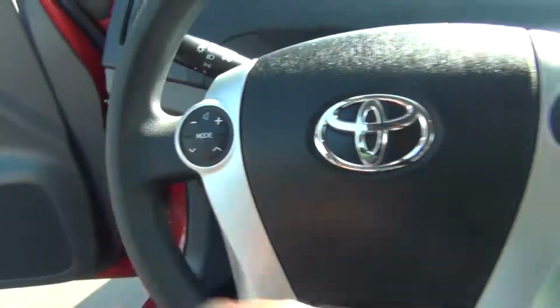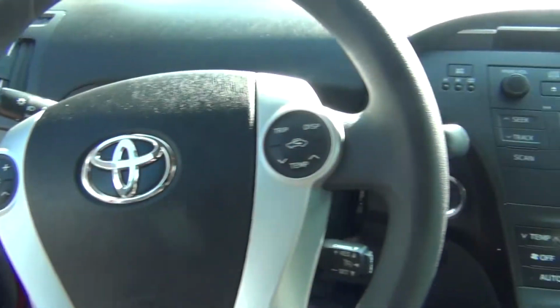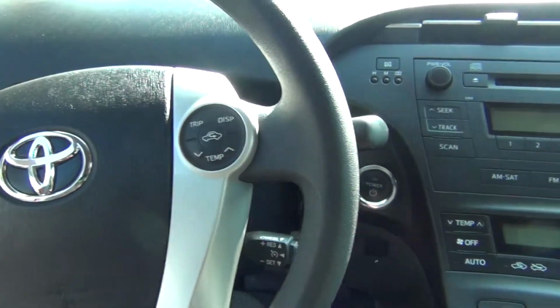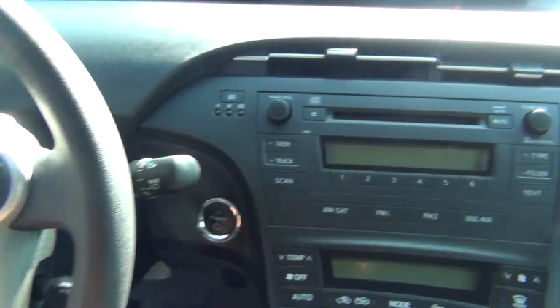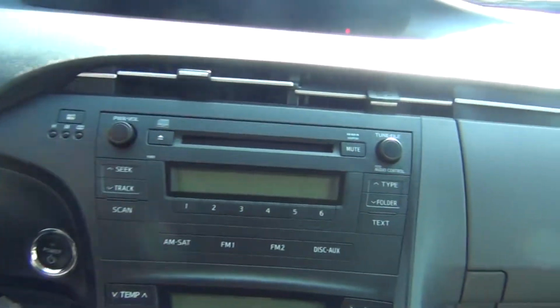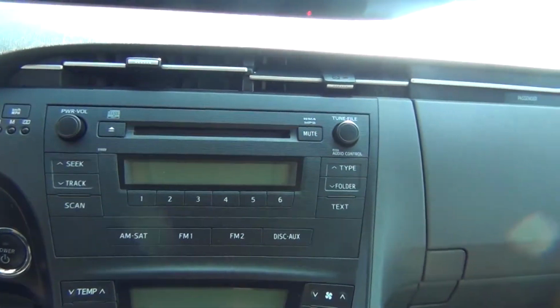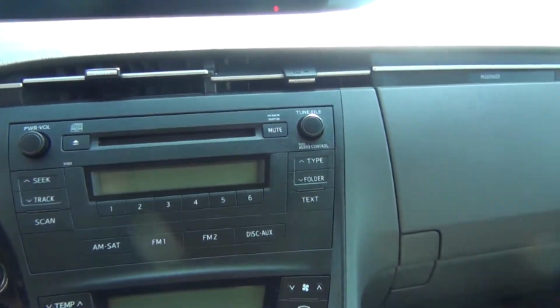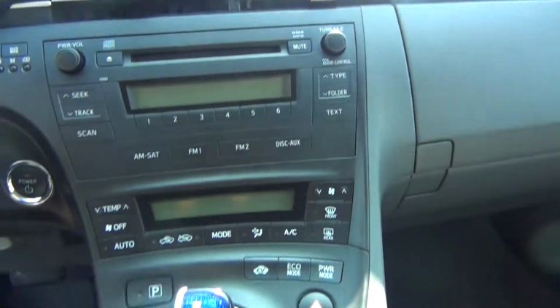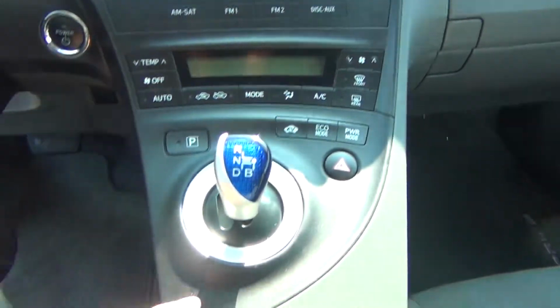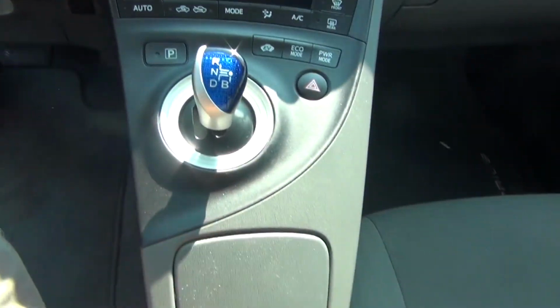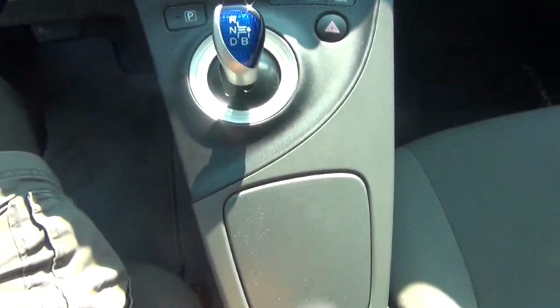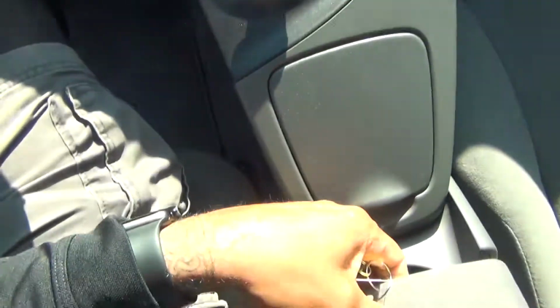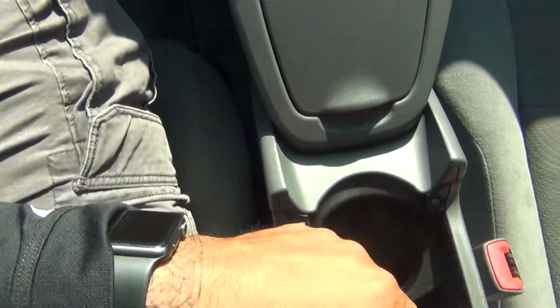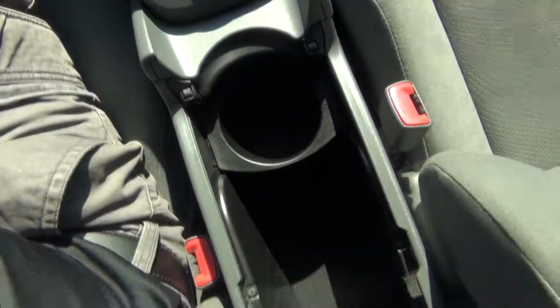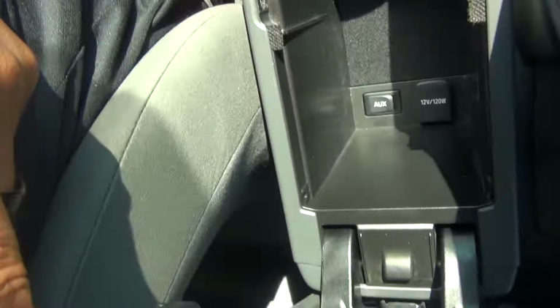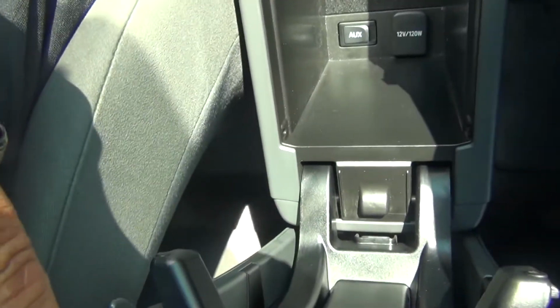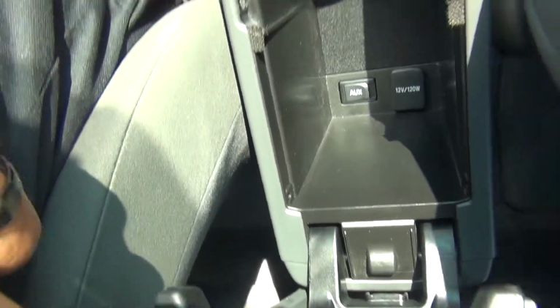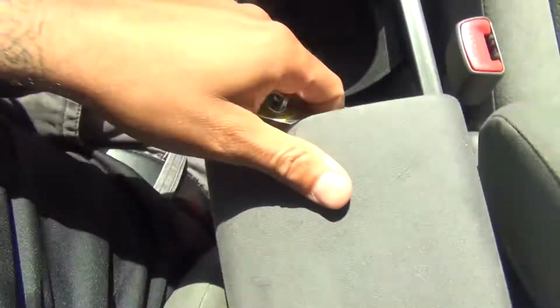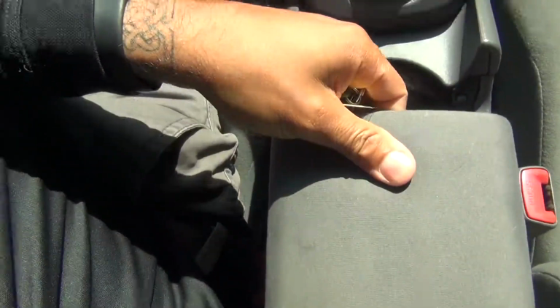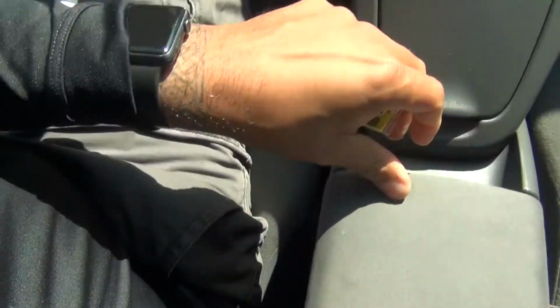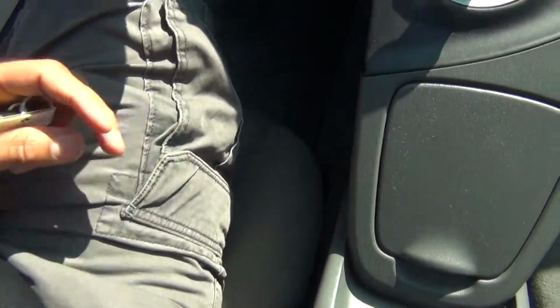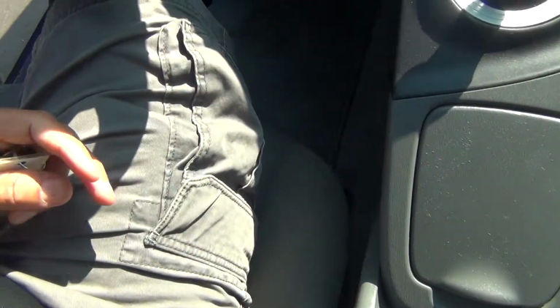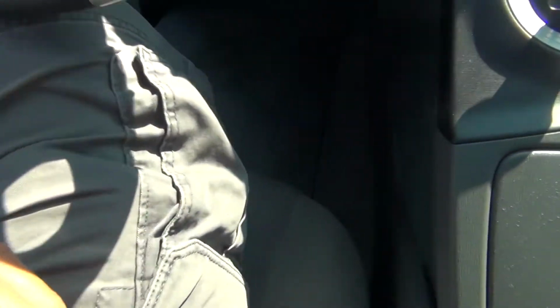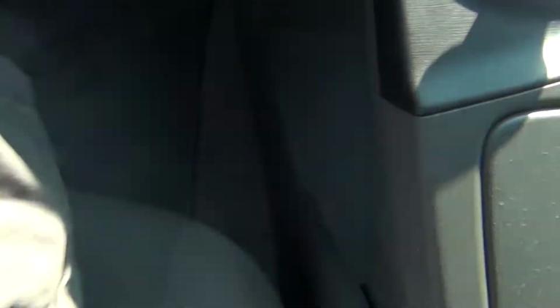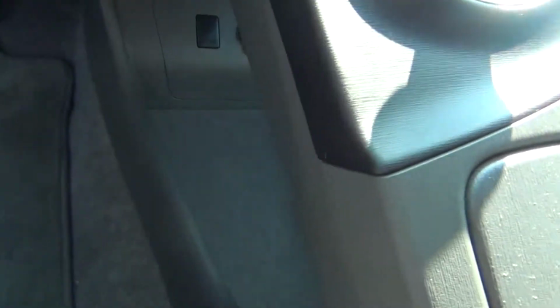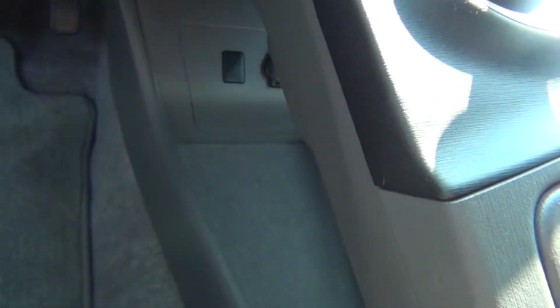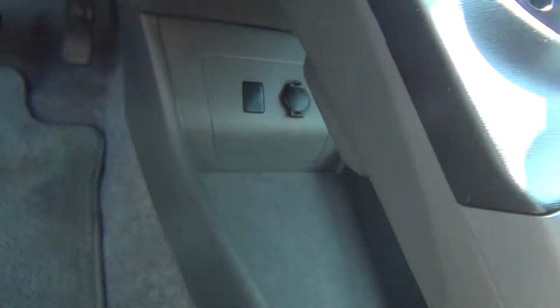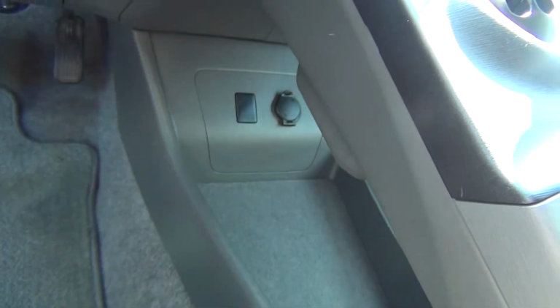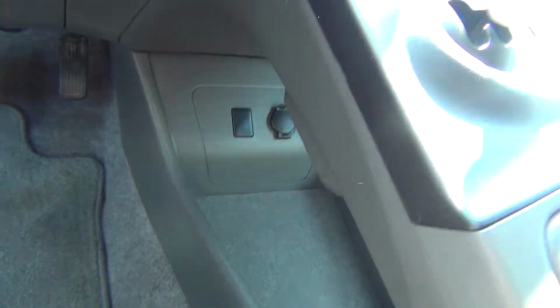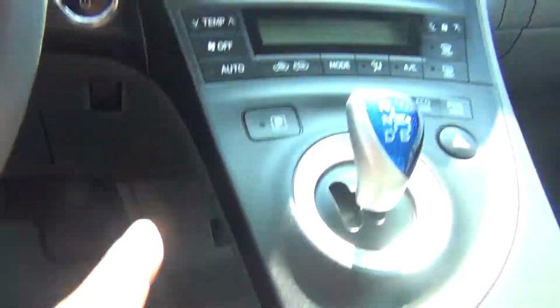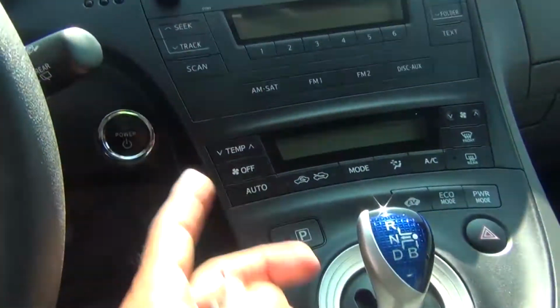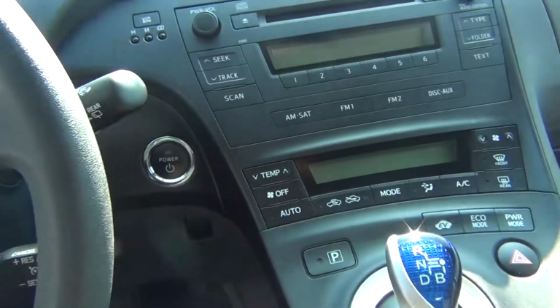Steering wheel controls. AM FM stereo. CD player. Plenty of storage options. Auxiliary input and 12 volt power adapter to plug in your cell phone or MP3 player. Power adapter in the bottom there as well. Push button start.